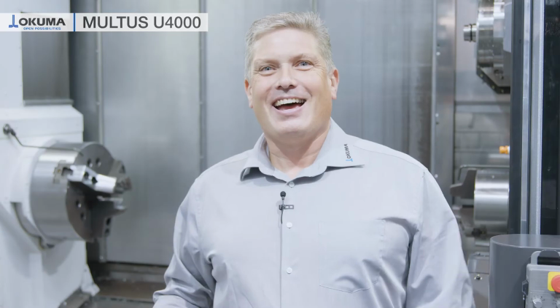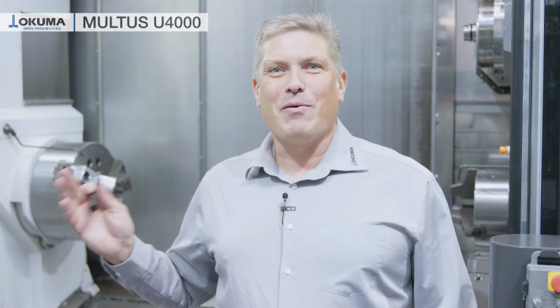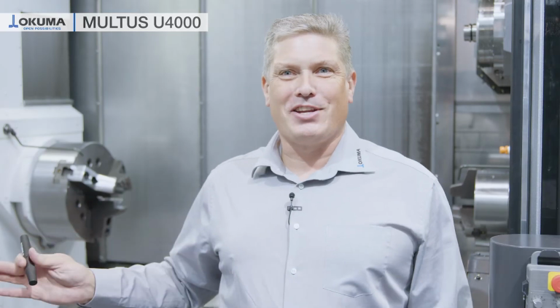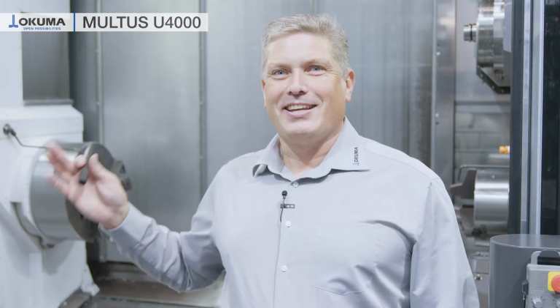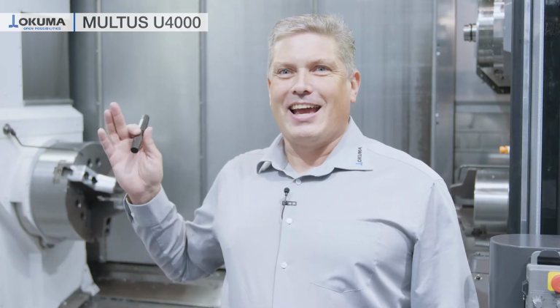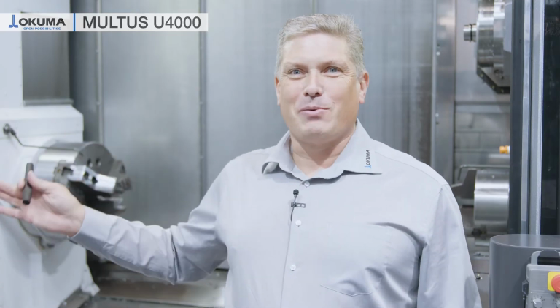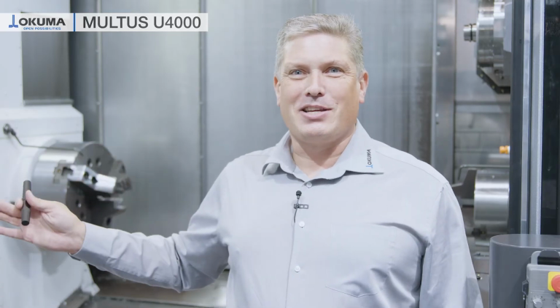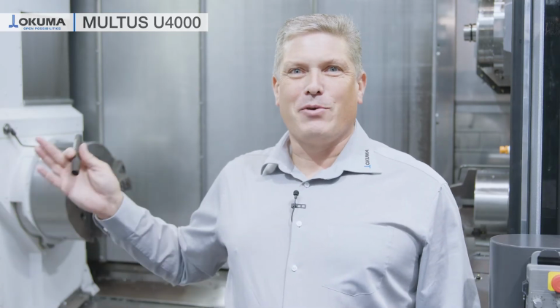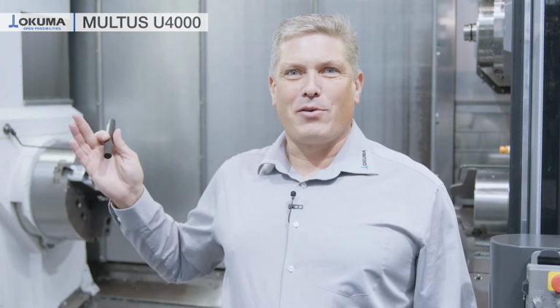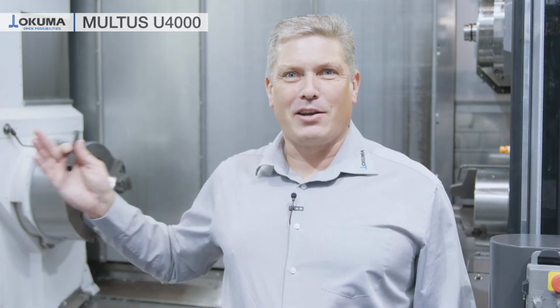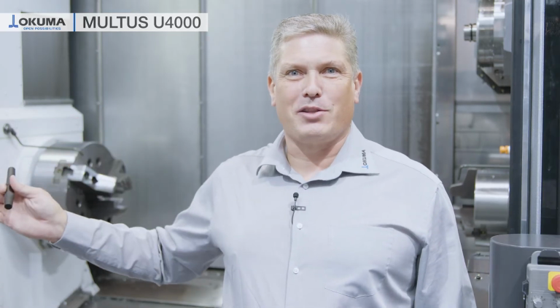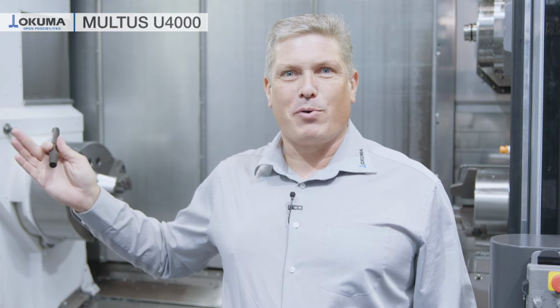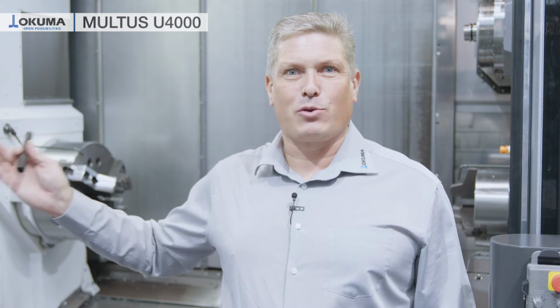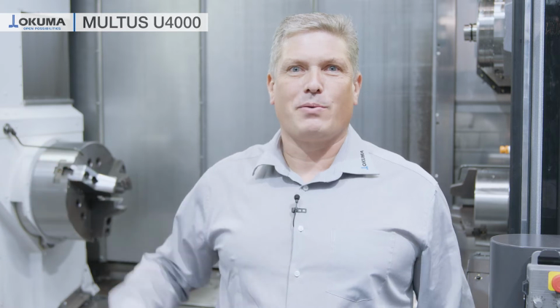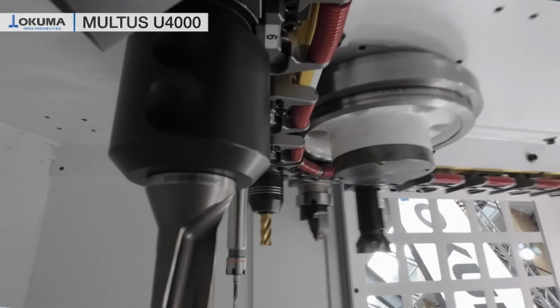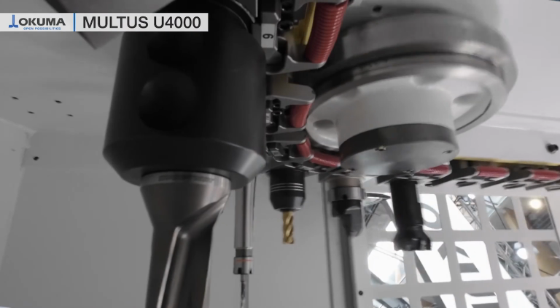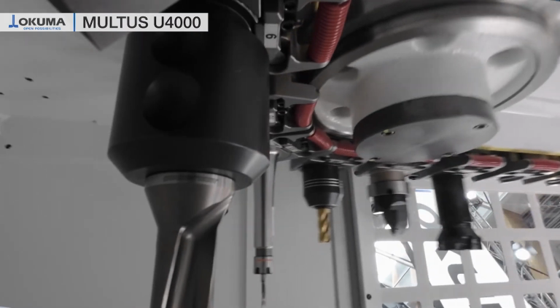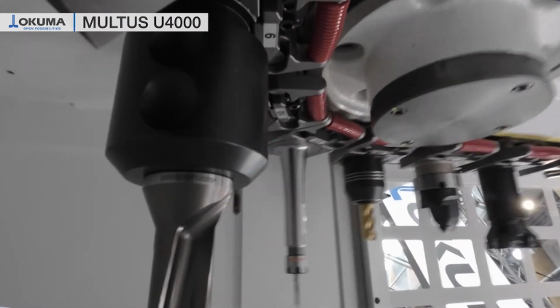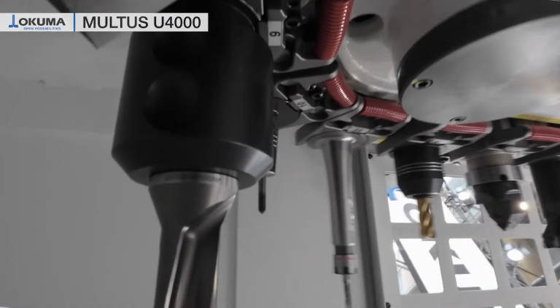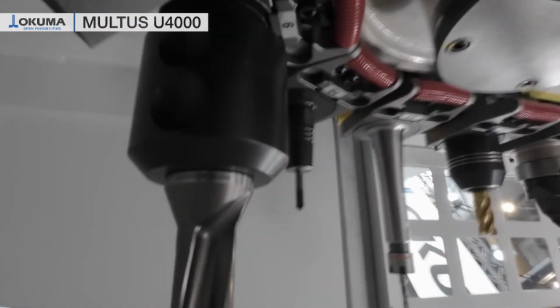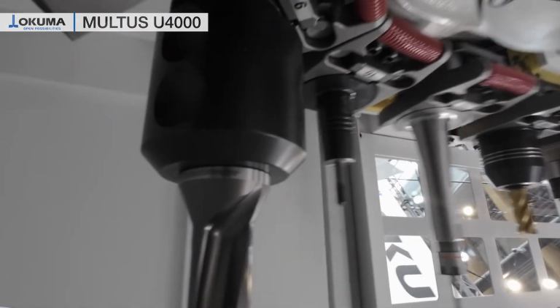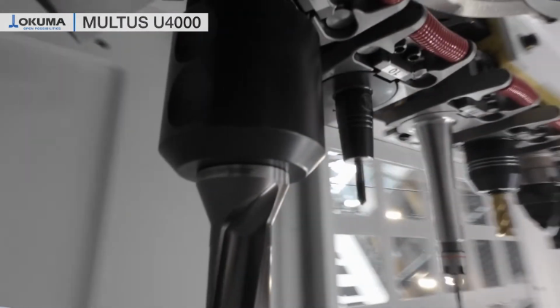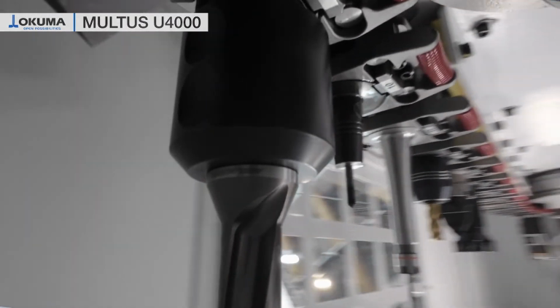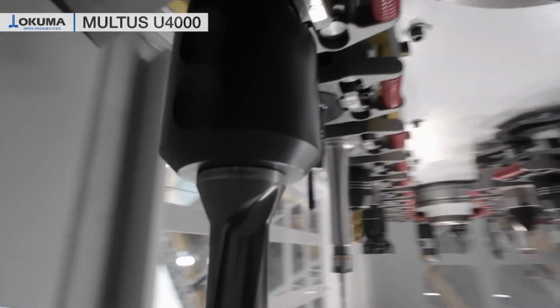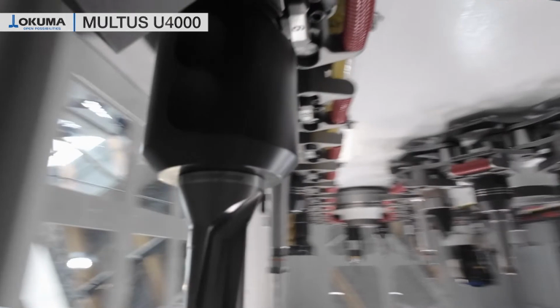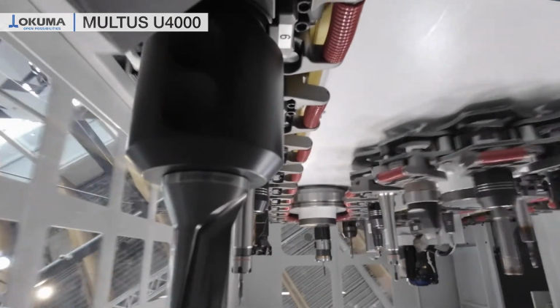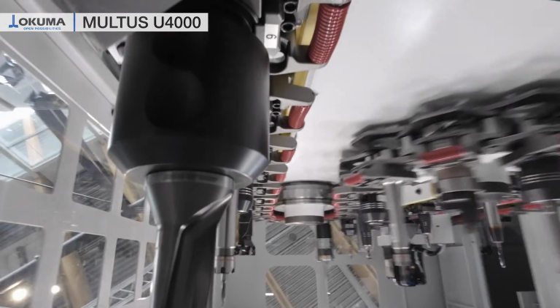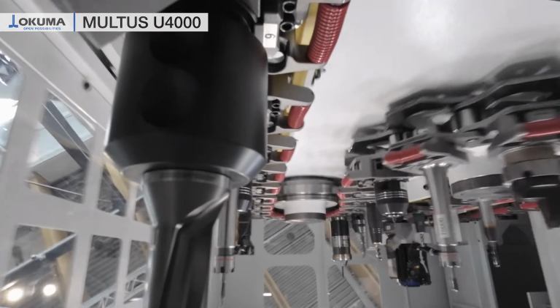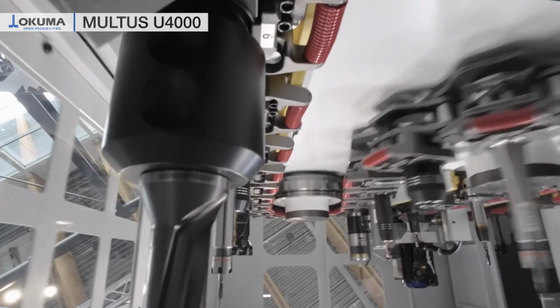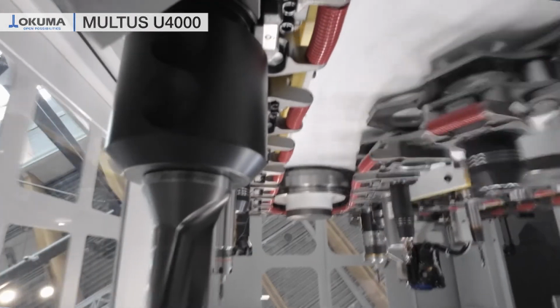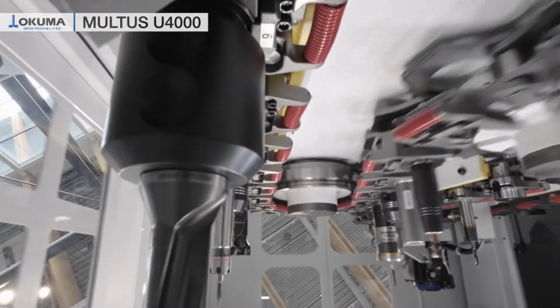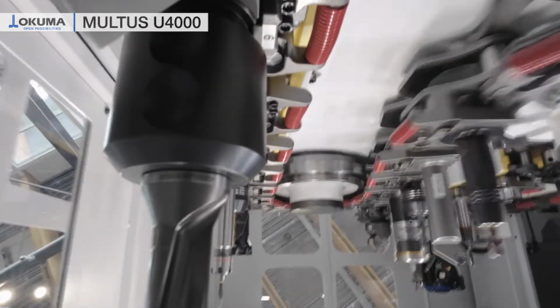Our machine here has a tool magazine which carries 120 prepared tools. This is important especially for flexible production, as we have the tools ready and don't need additional setup time.